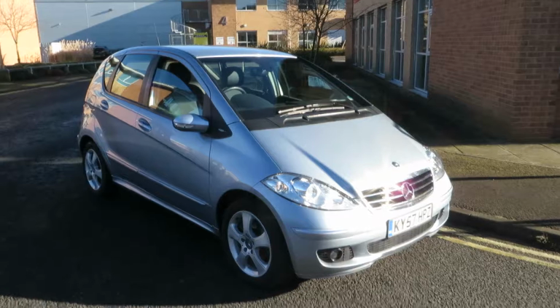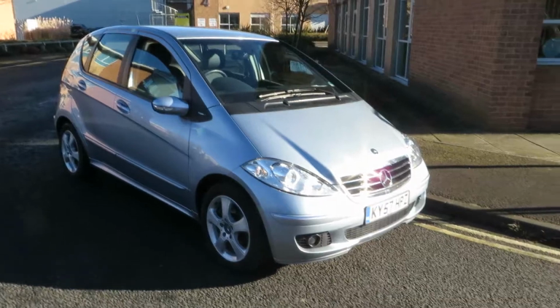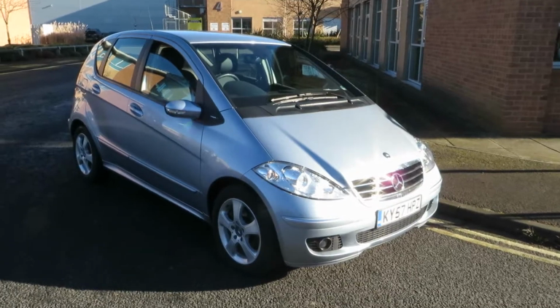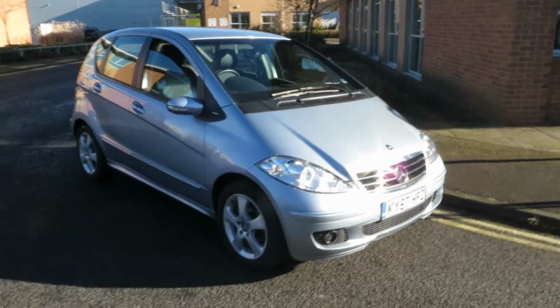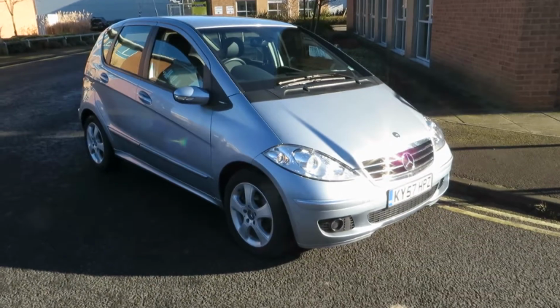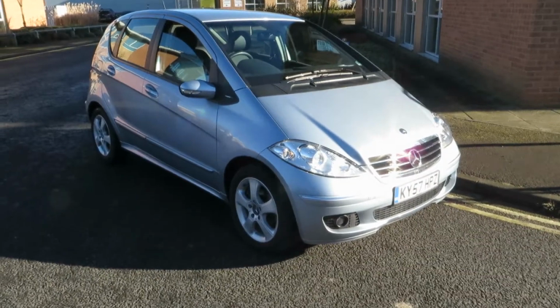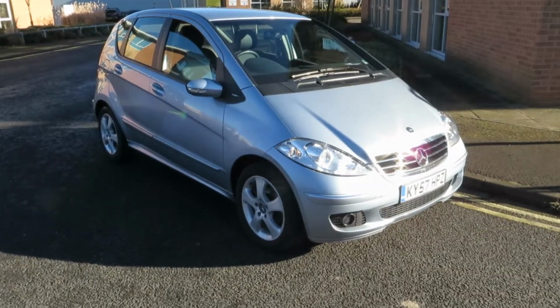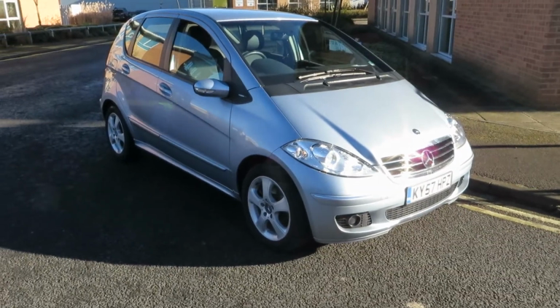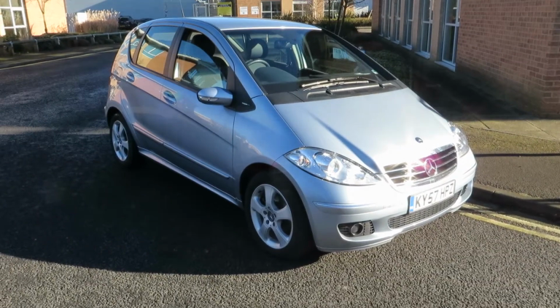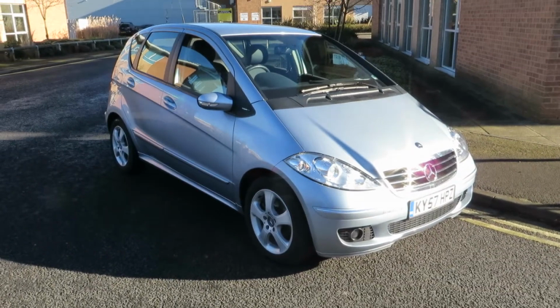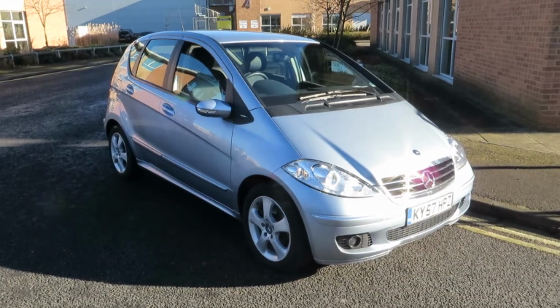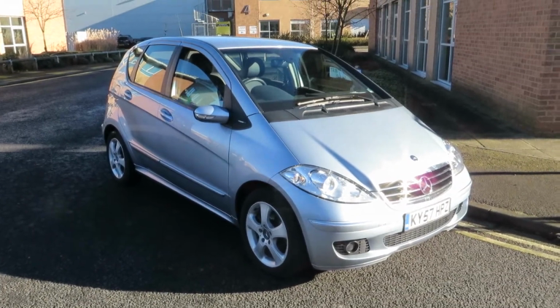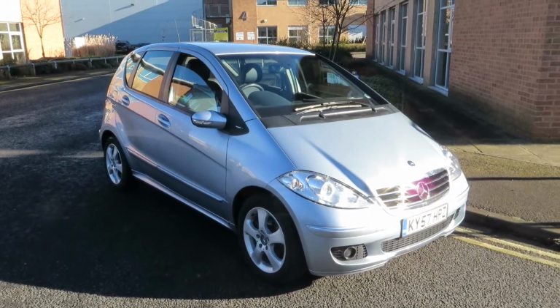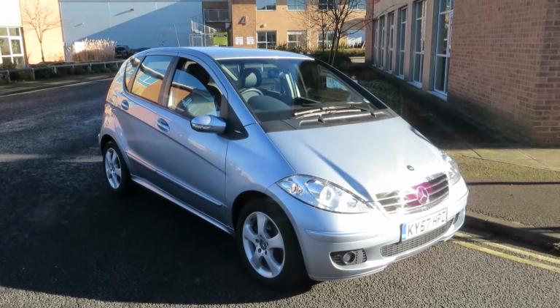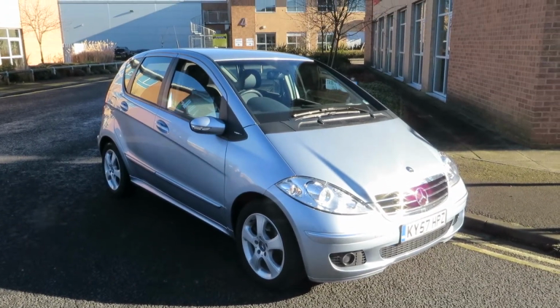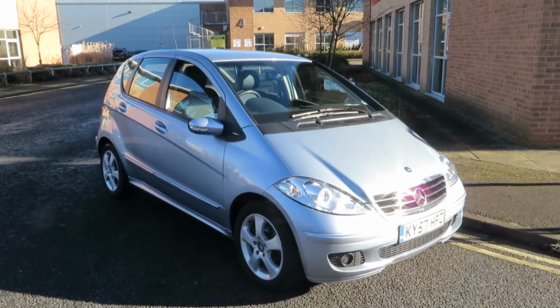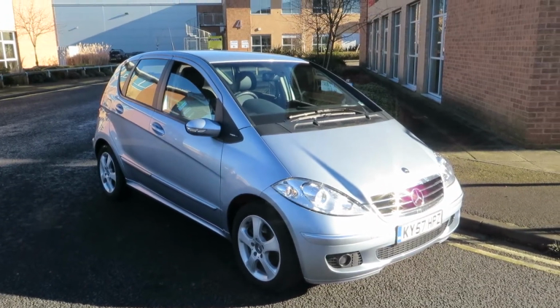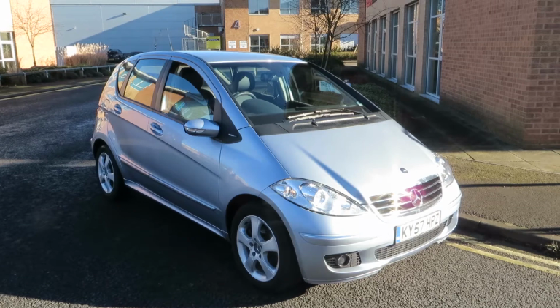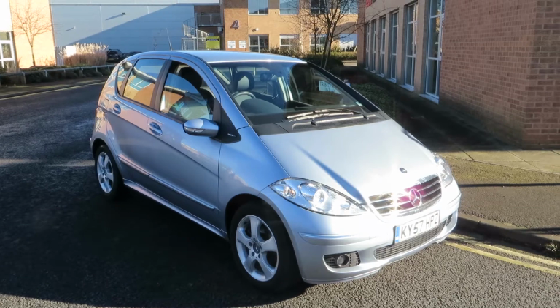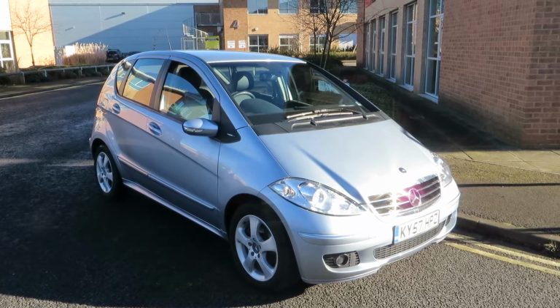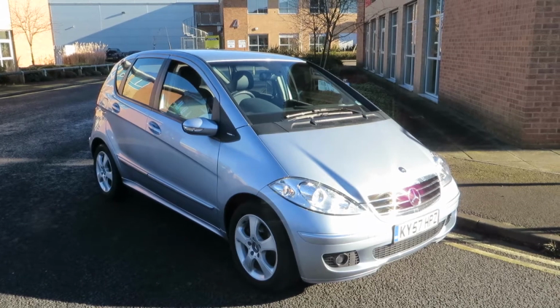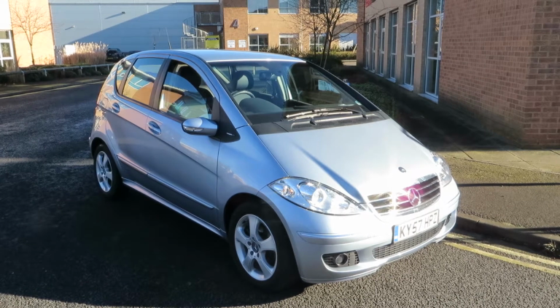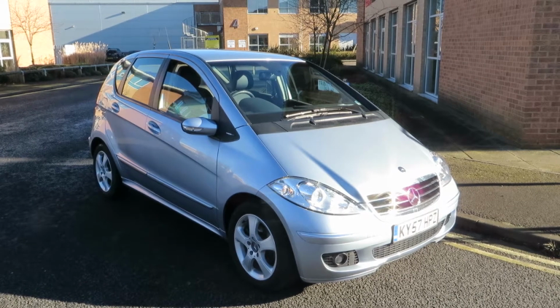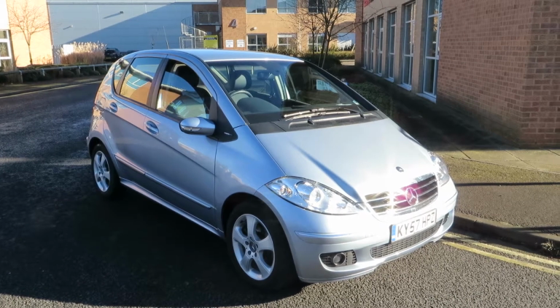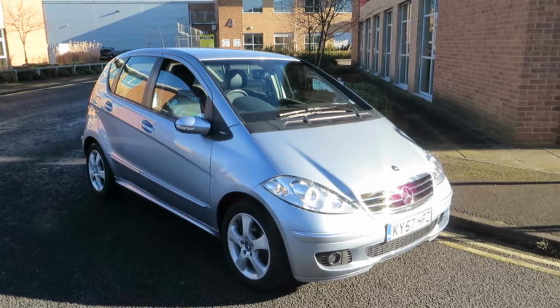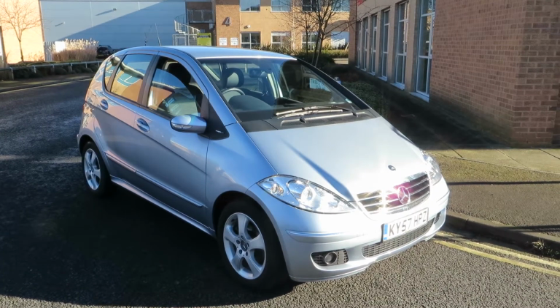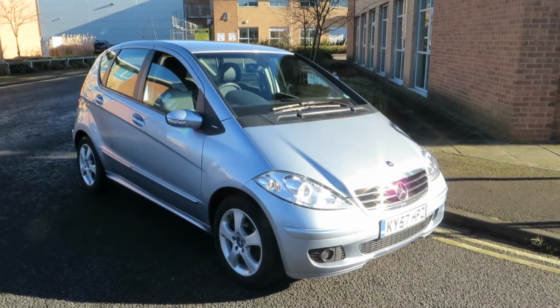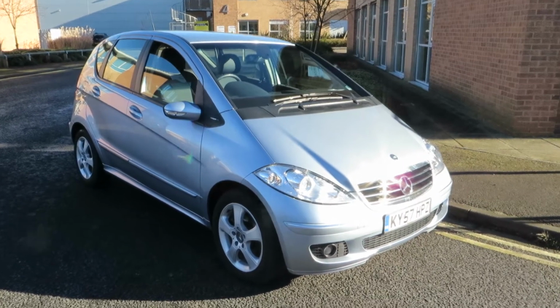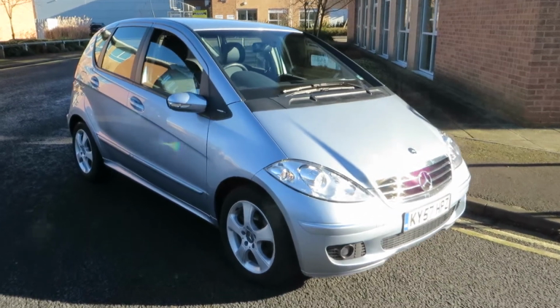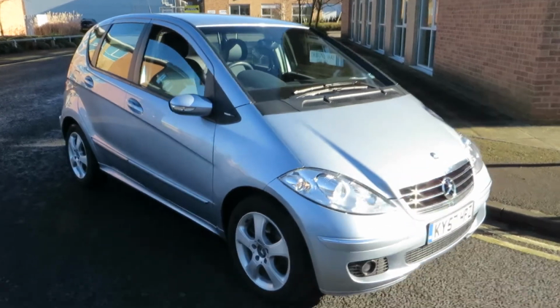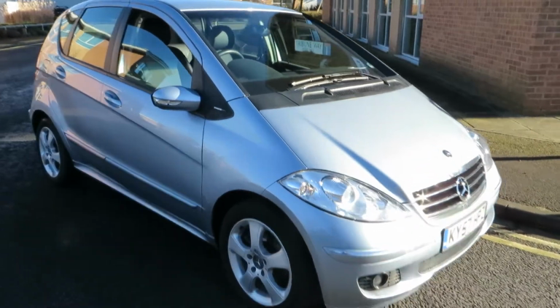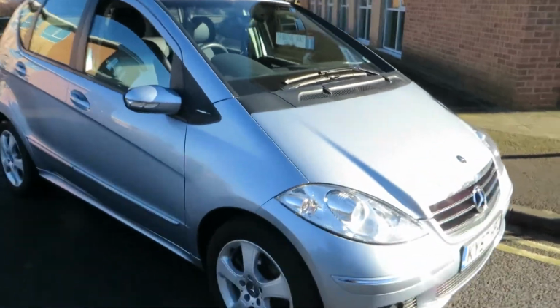Hello, this is John Payne from Mercedes-Benz York, looking at an A180 CDI Avant-Garde on a 57 plate. She's in good order — let me show you around her.